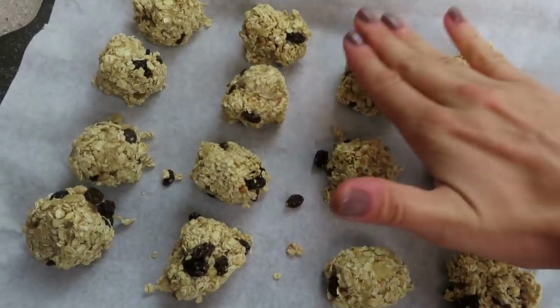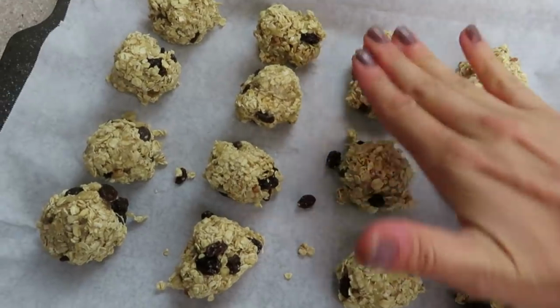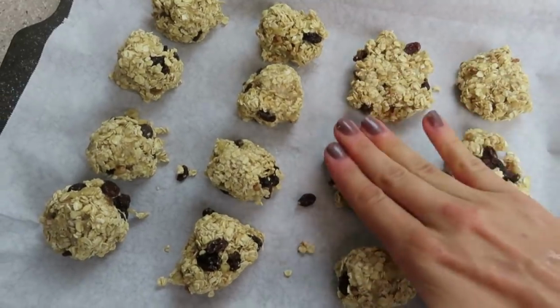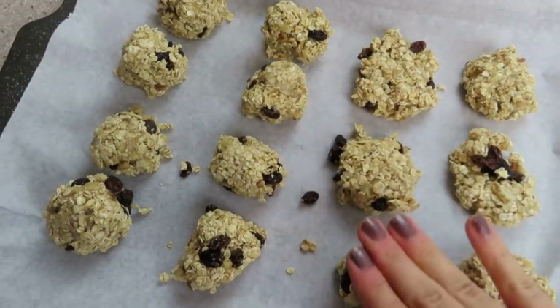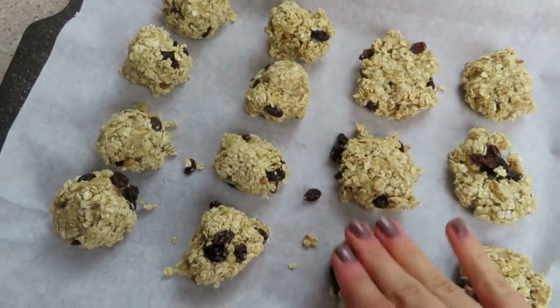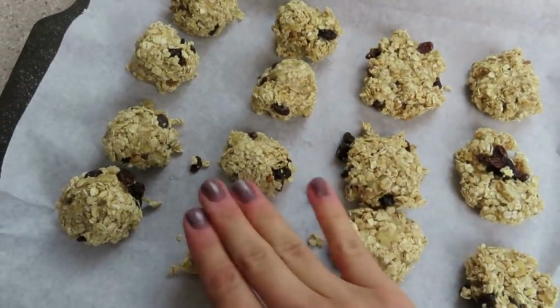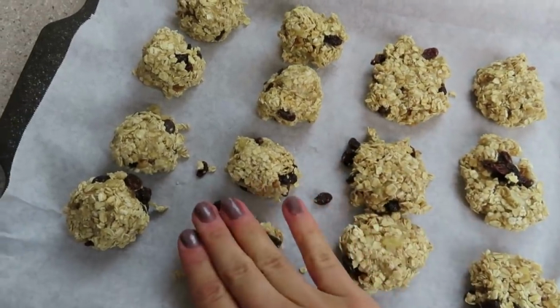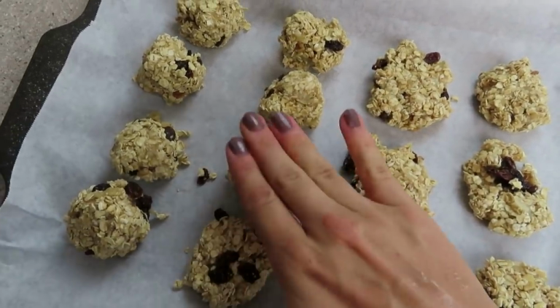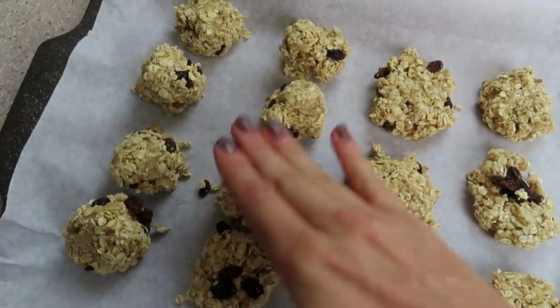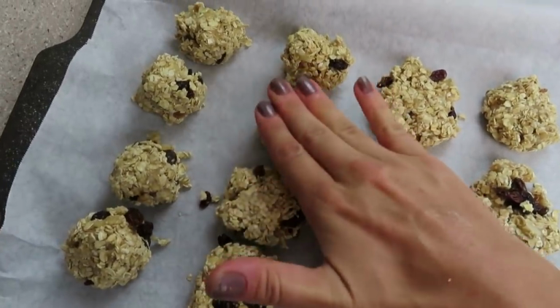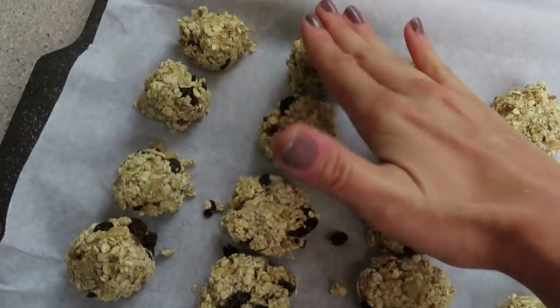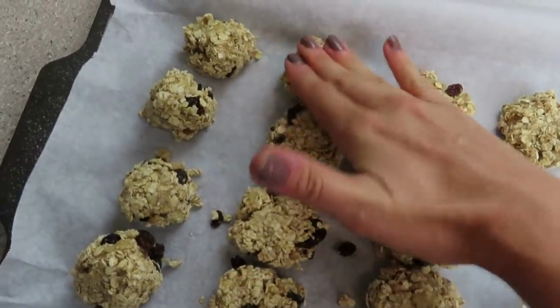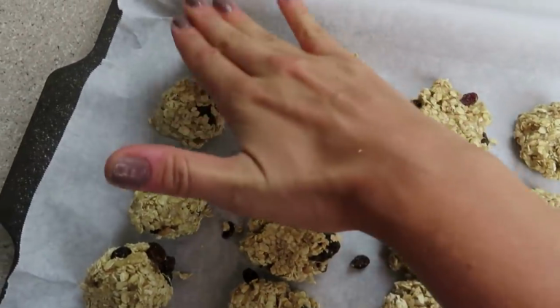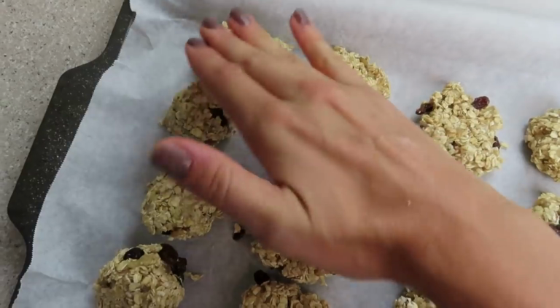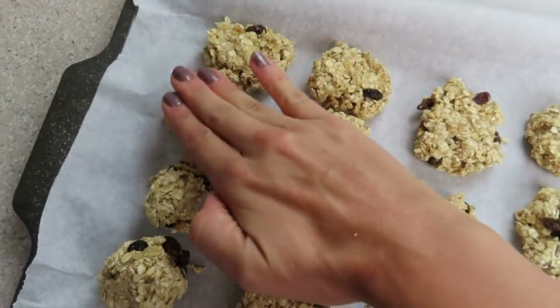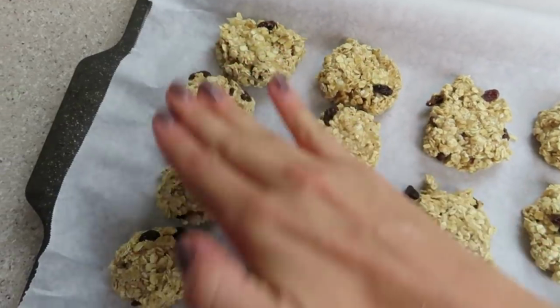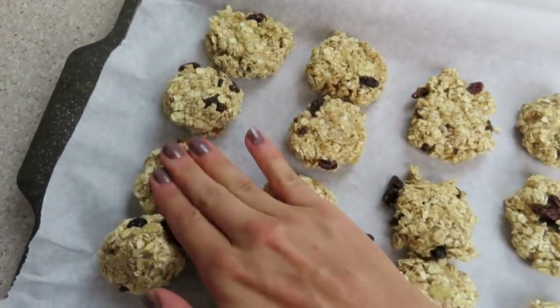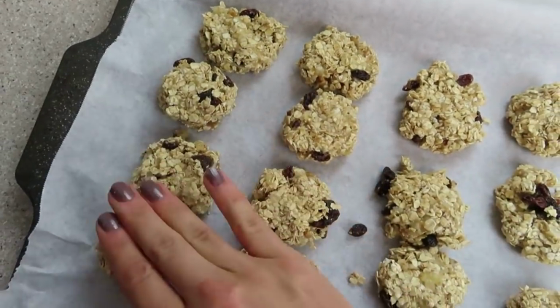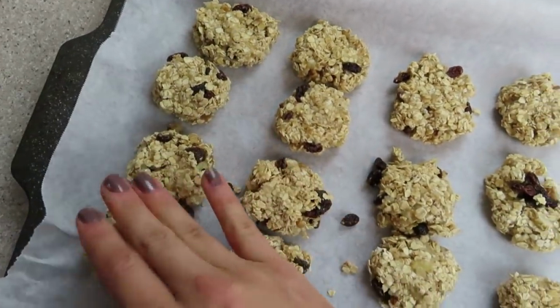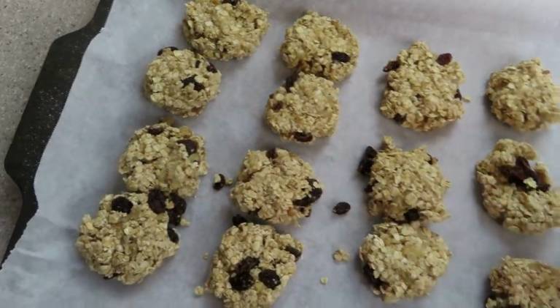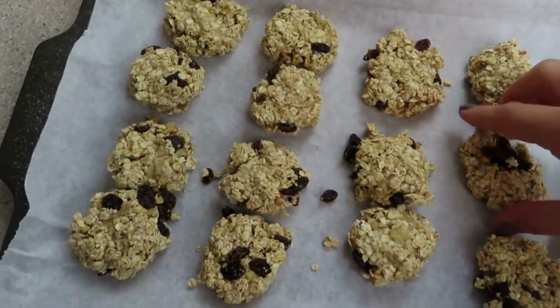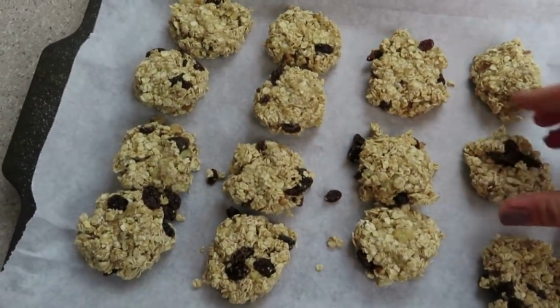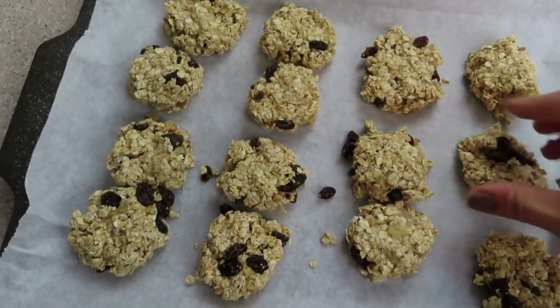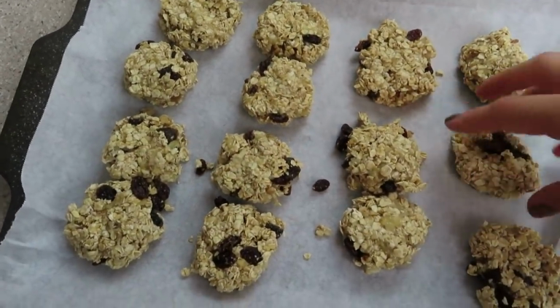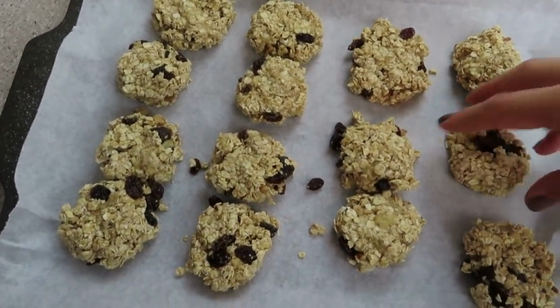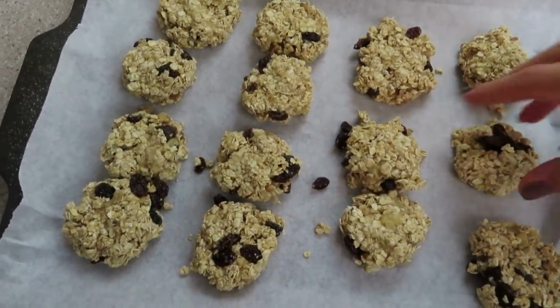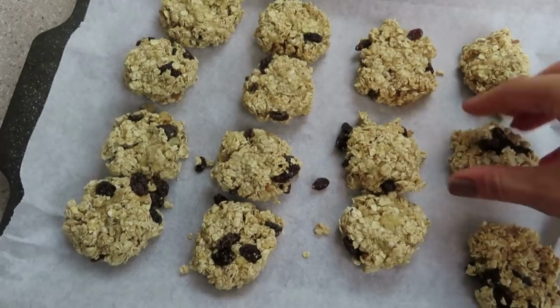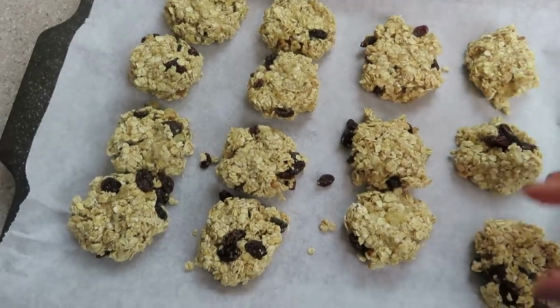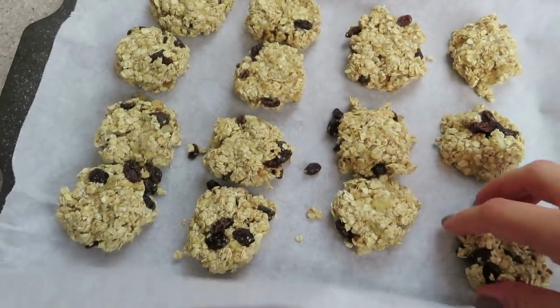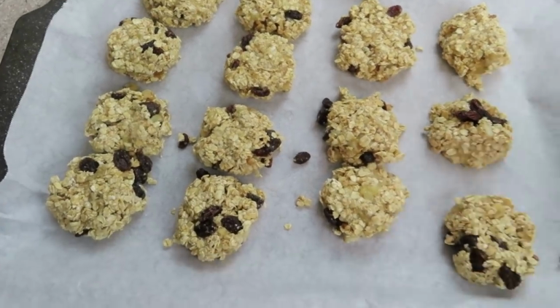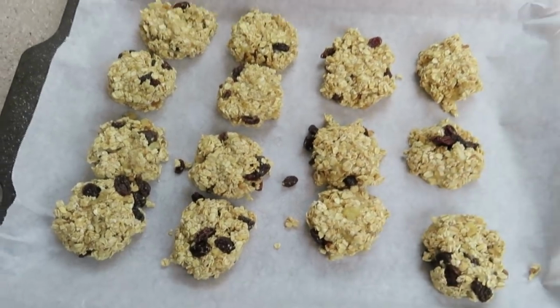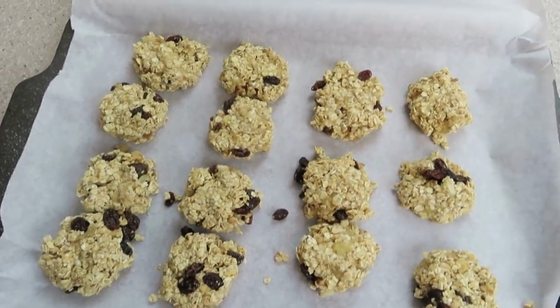This recipe makes anywhere between 12 and 24 cookies, or even less if you make them bigger. You're going to make little balls and then smash them down just a tad with your fingers, because they get really moist and crispy on the outside. Just so you know, they don't spread when they cook, so you can get them as close together as you'd like.